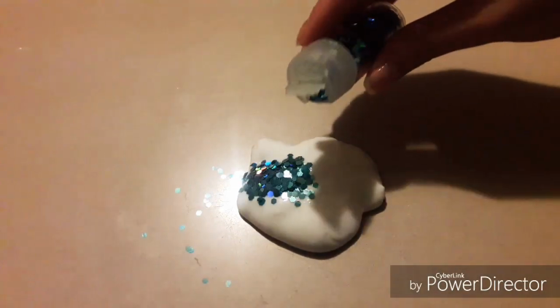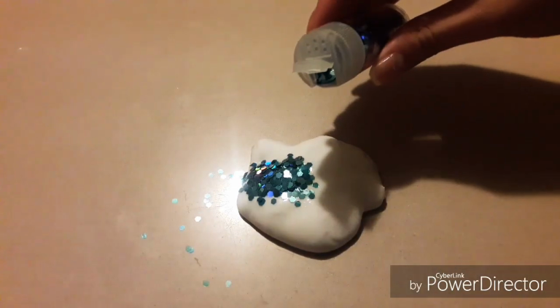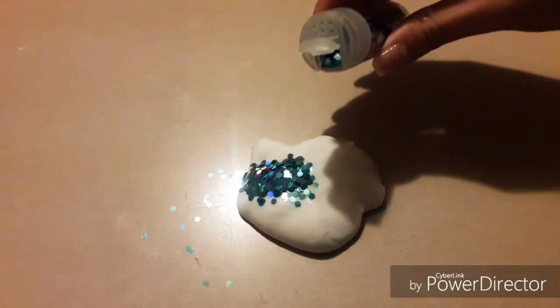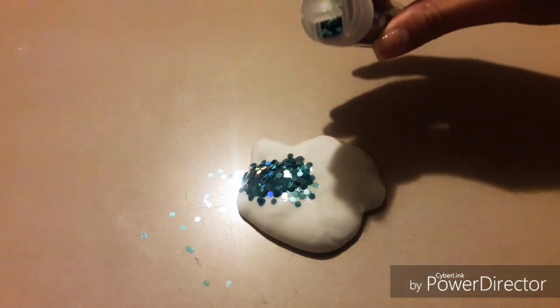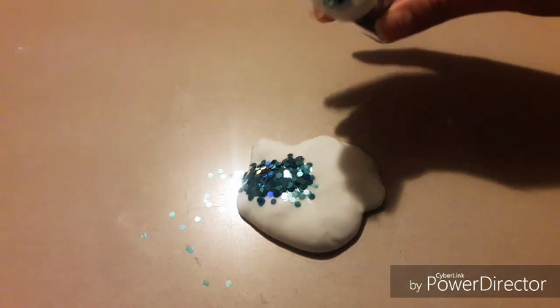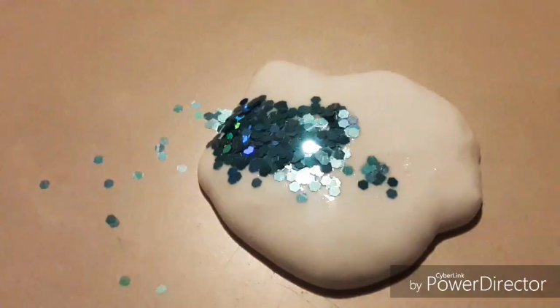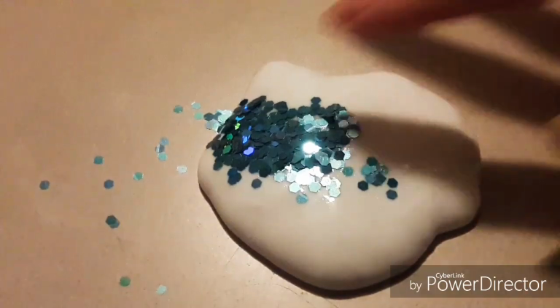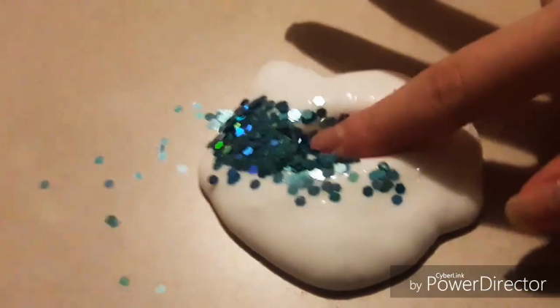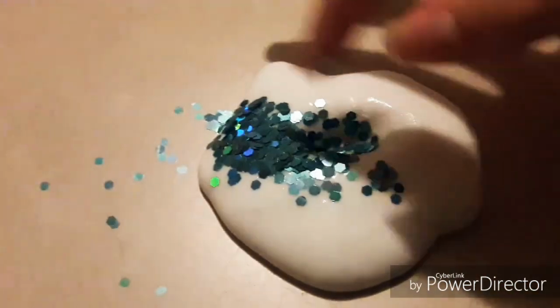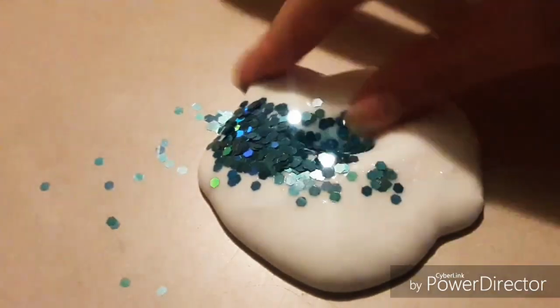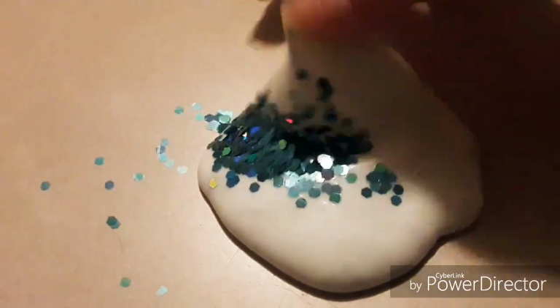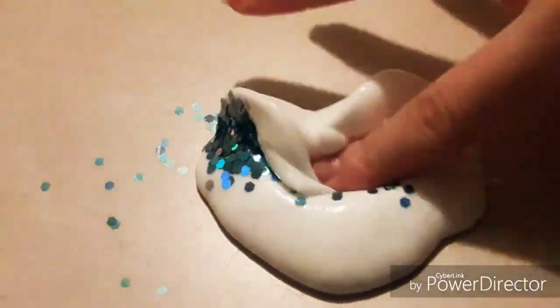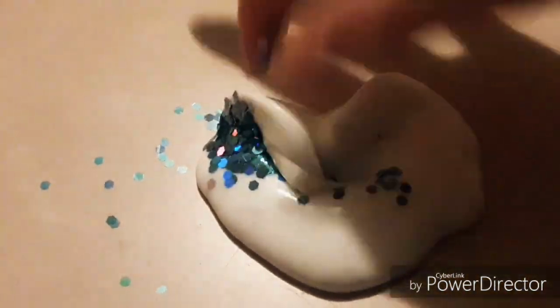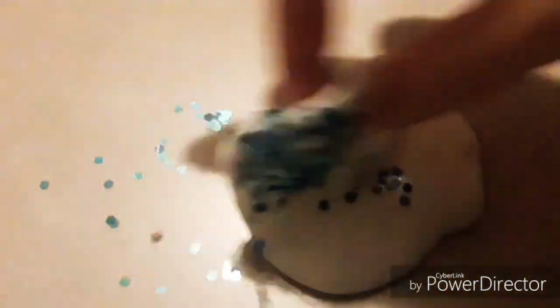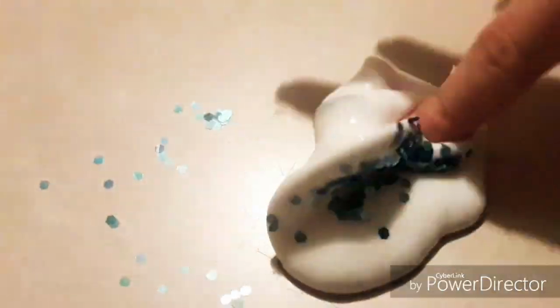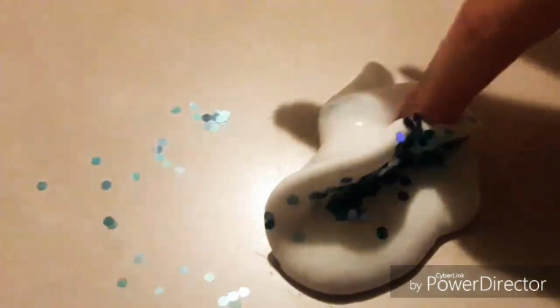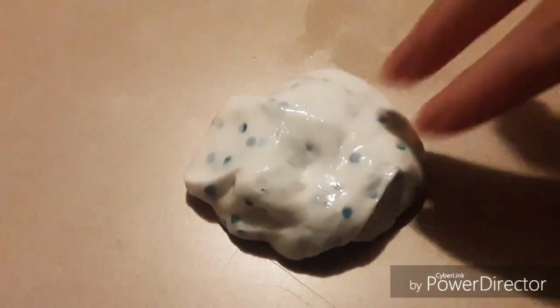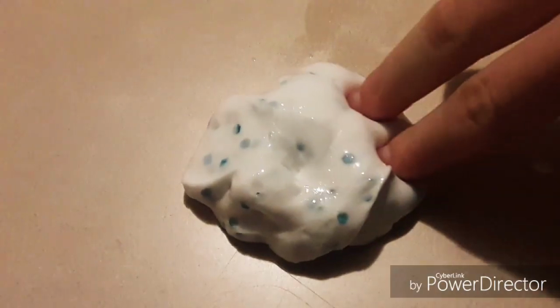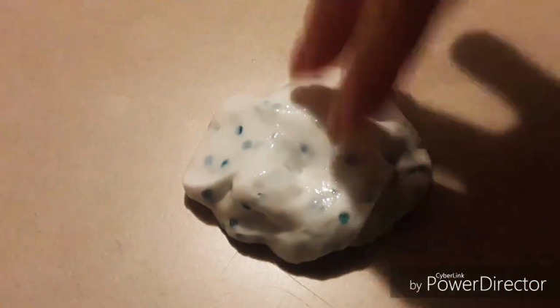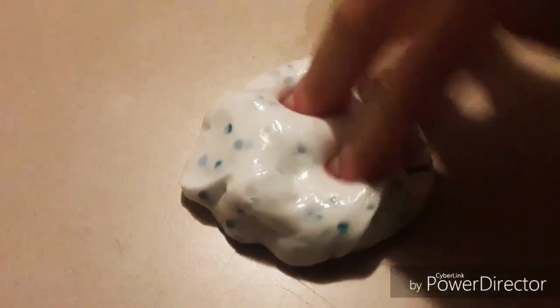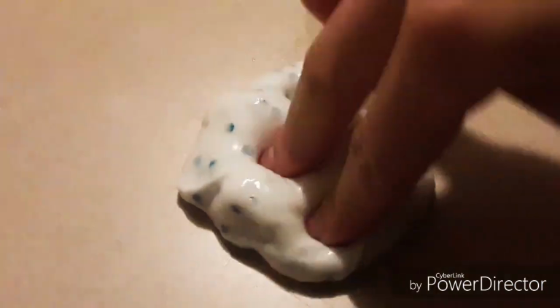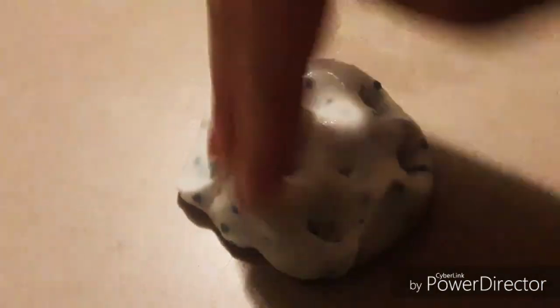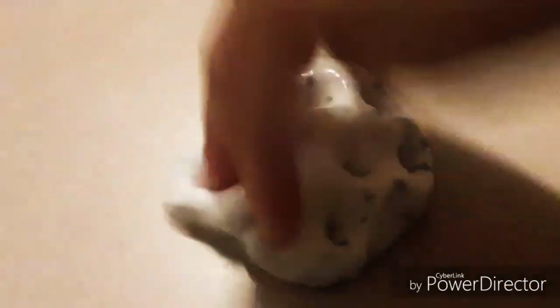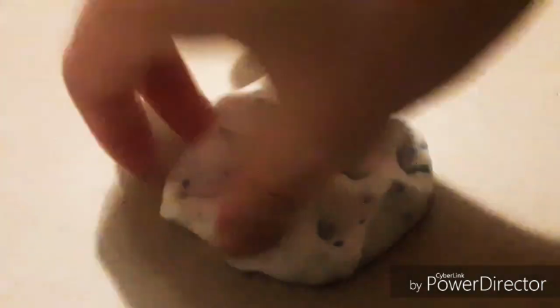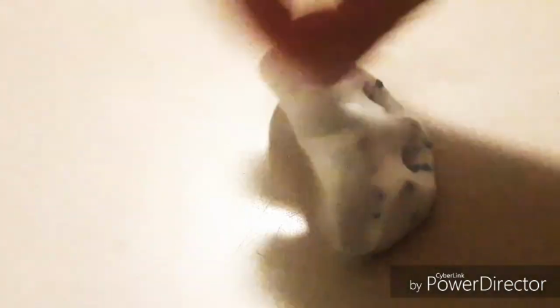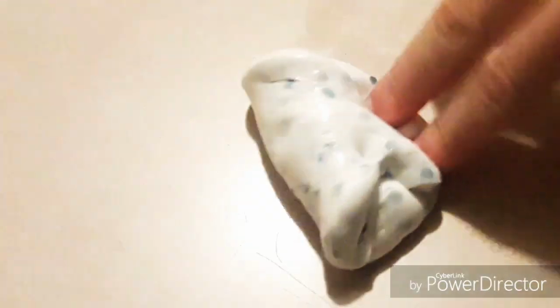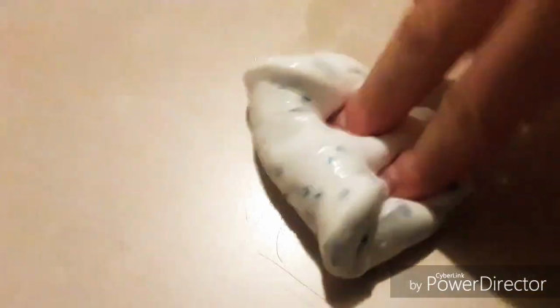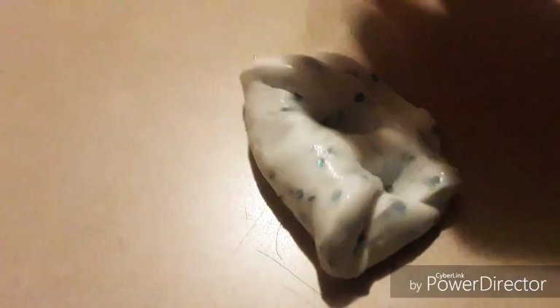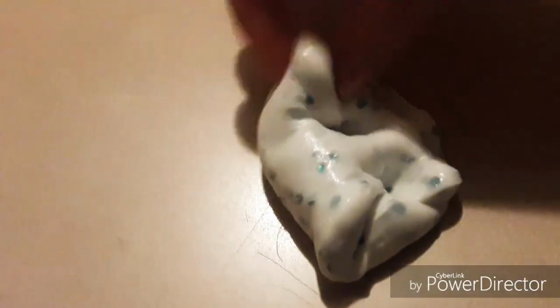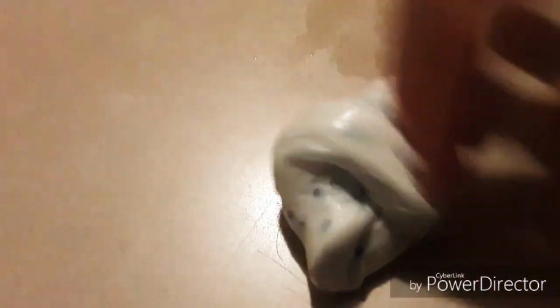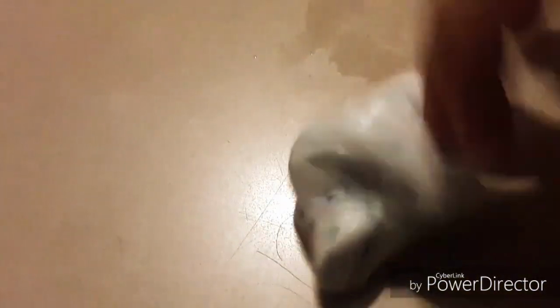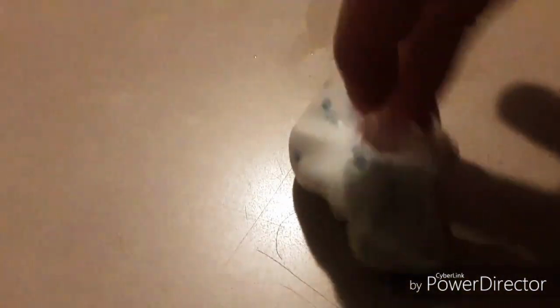Oh my gosh, and now I'm going to mix it in. So here's the finished product.